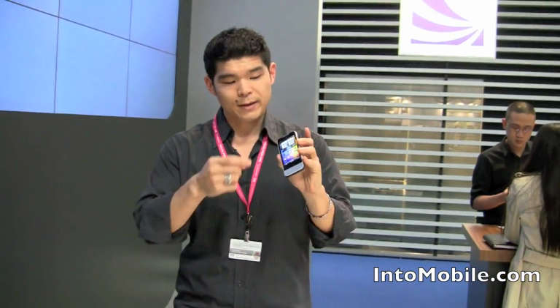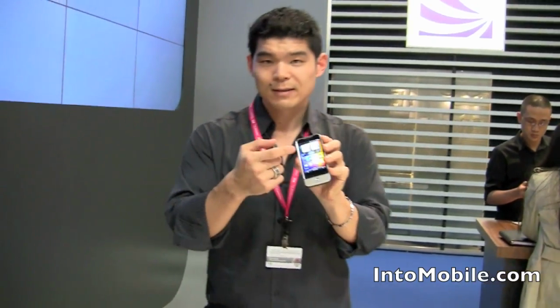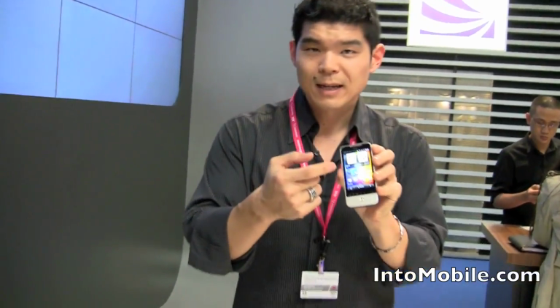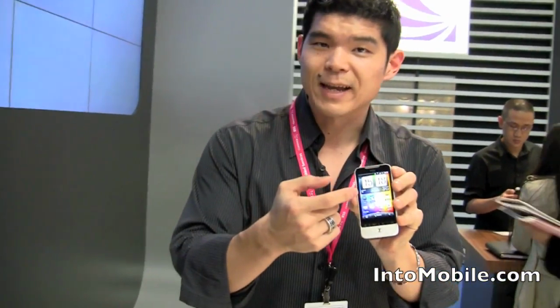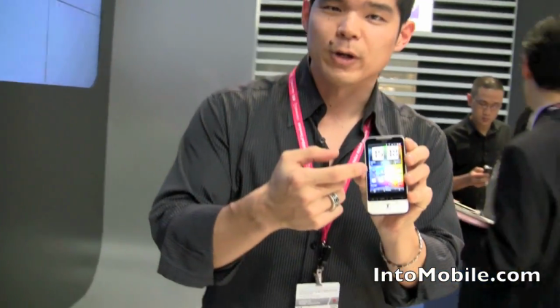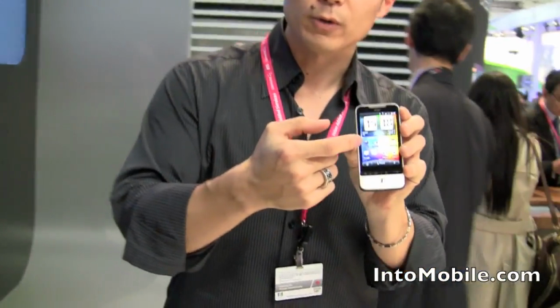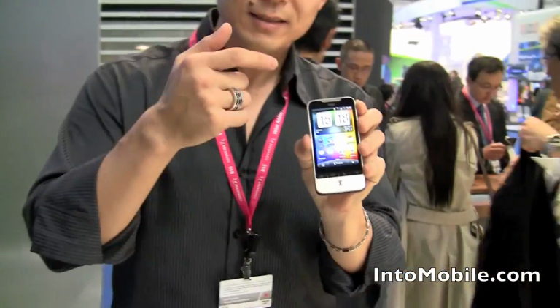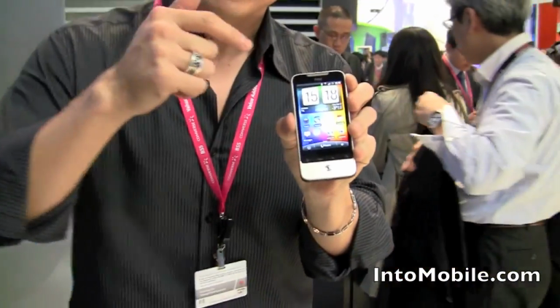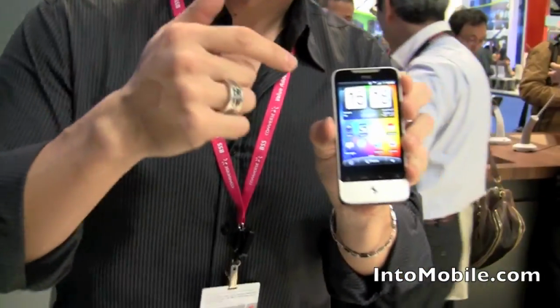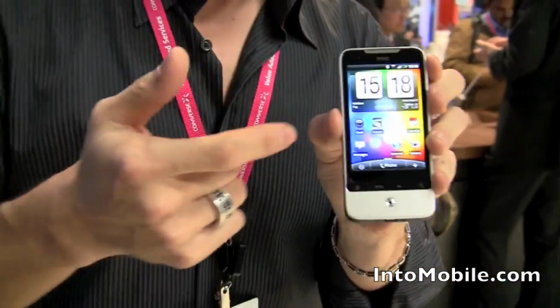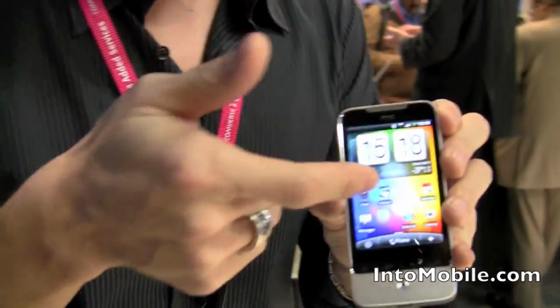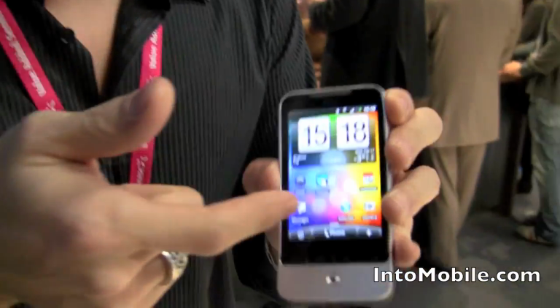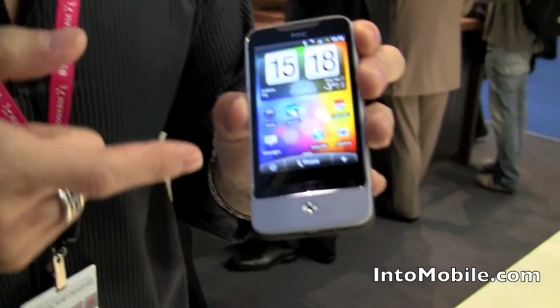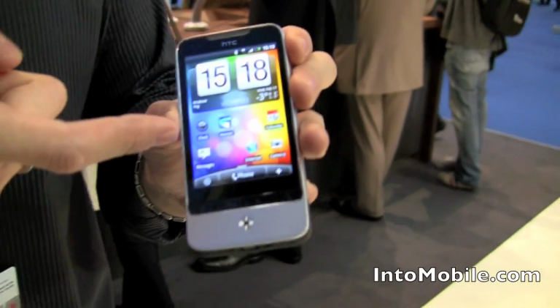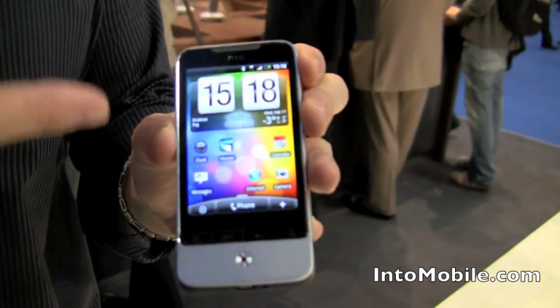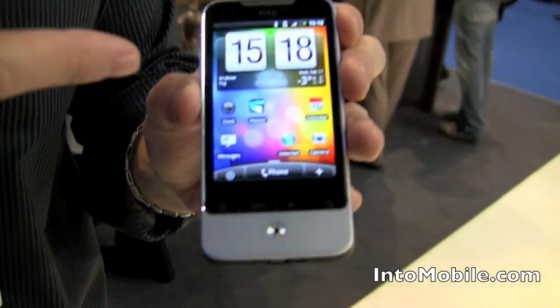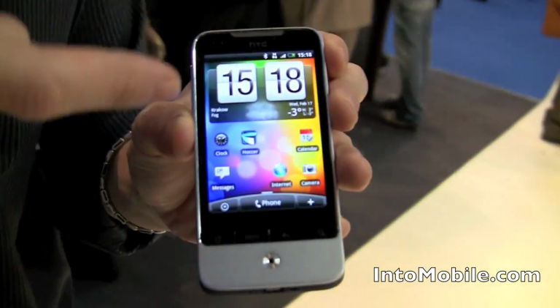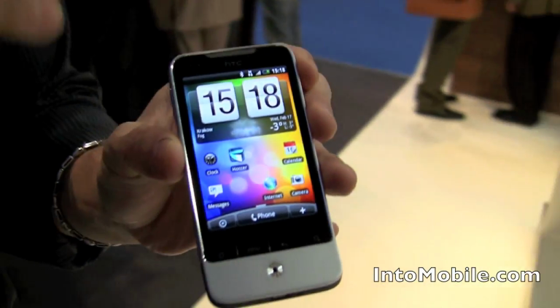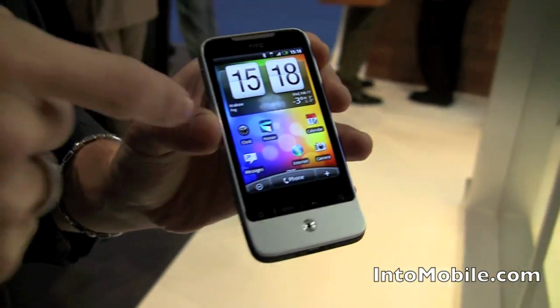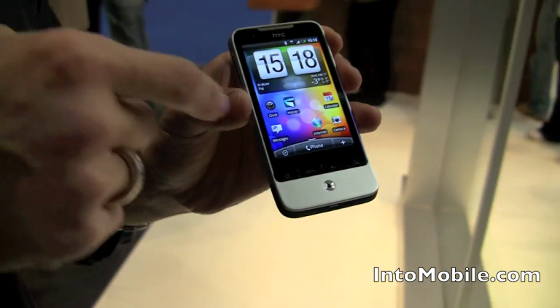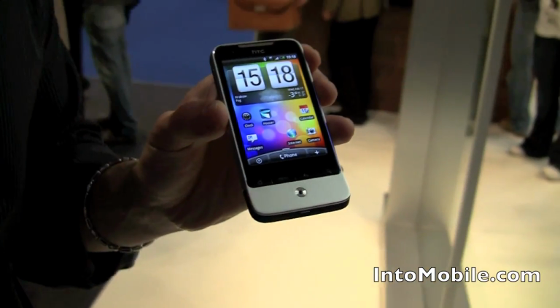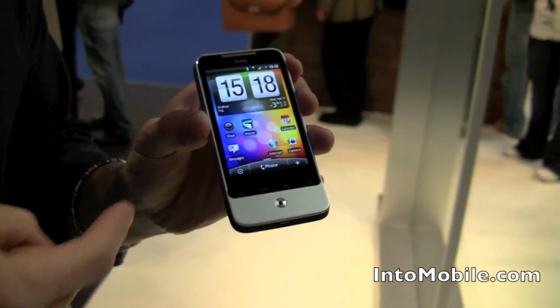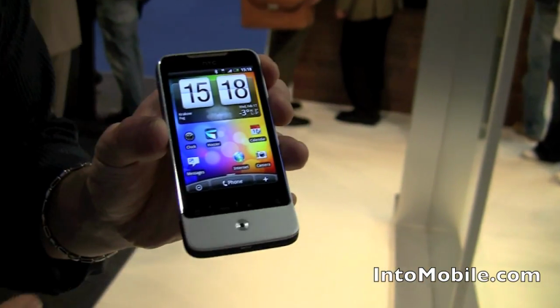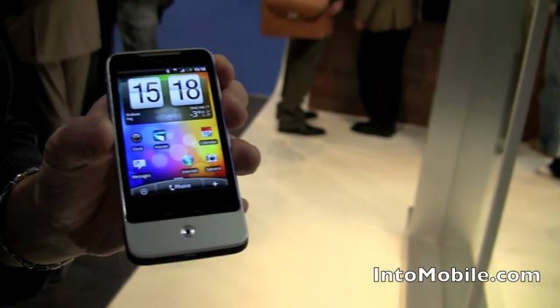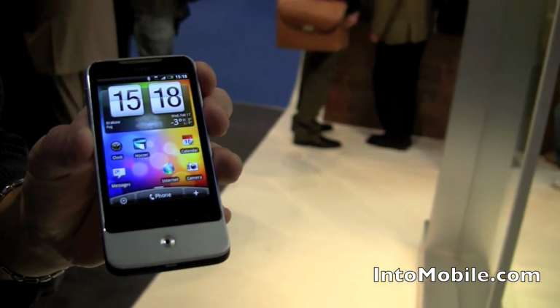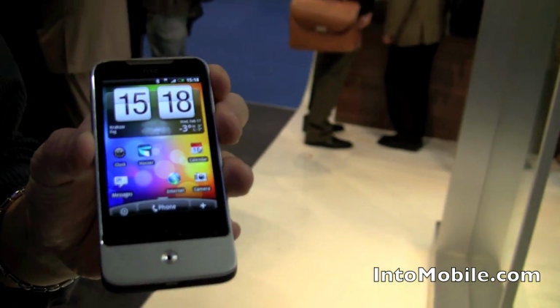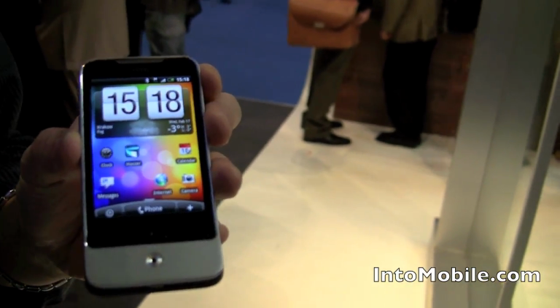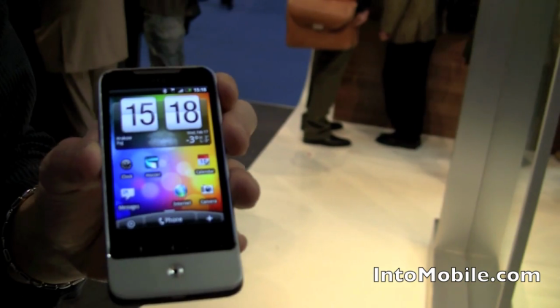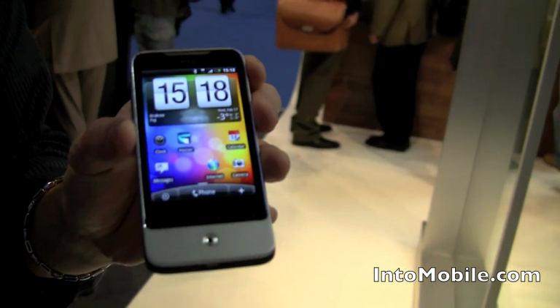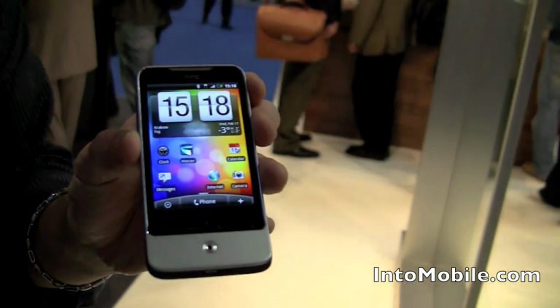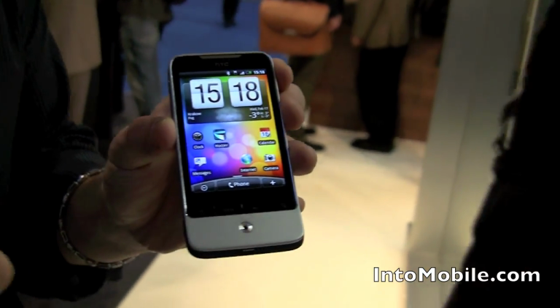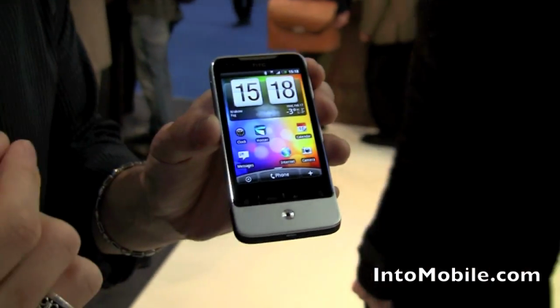This is the Android home screen. This is an HTC Legend, and it's not standard vanilla Android. What it is is completely customized according to HTC's Sense design philosophy.